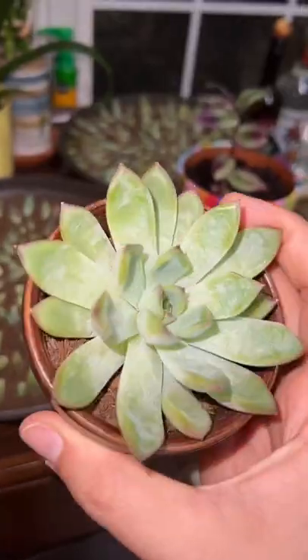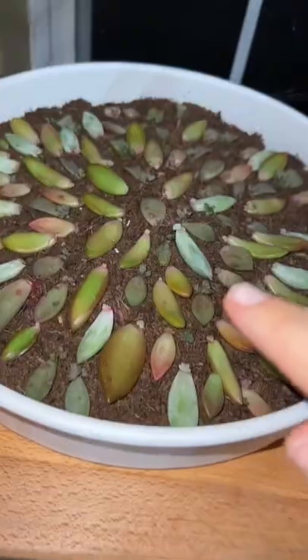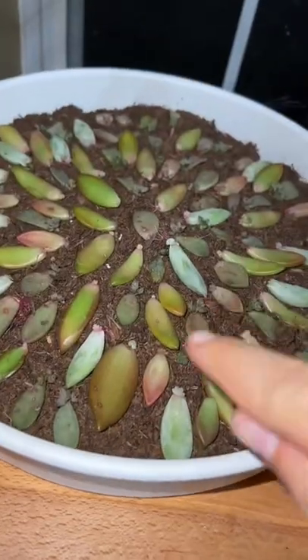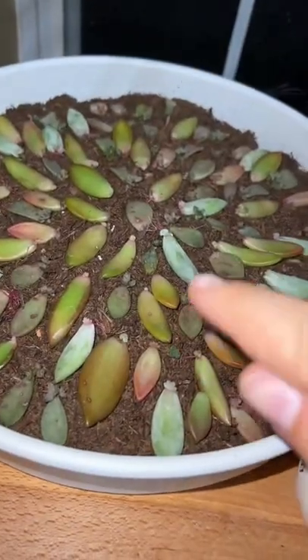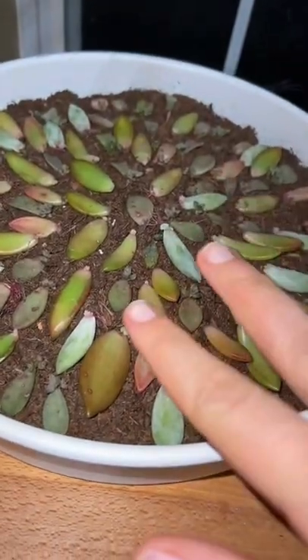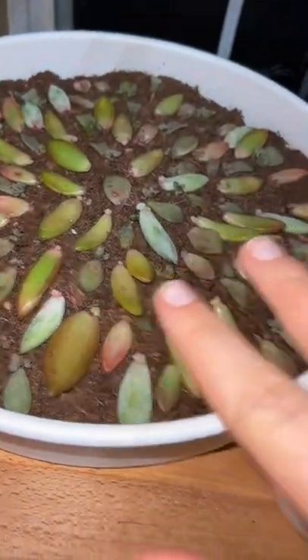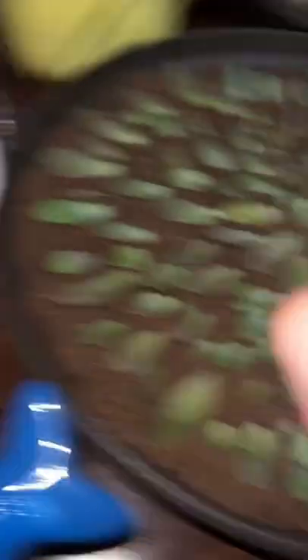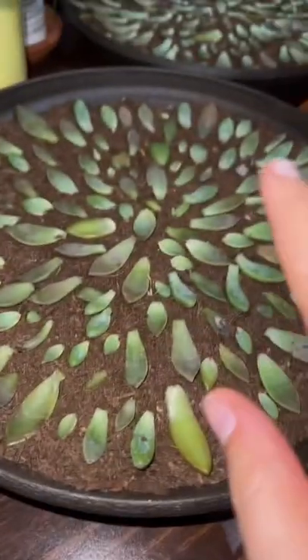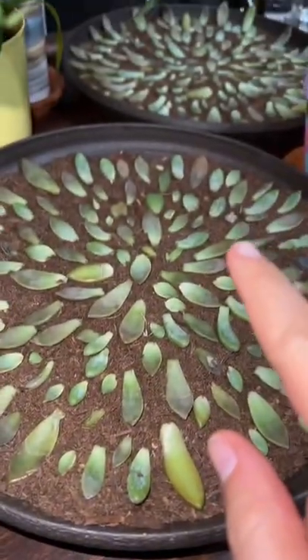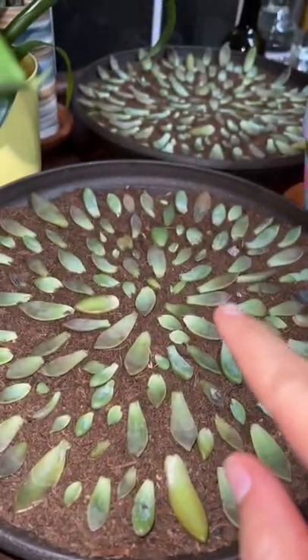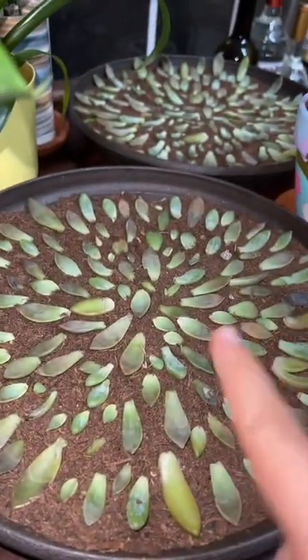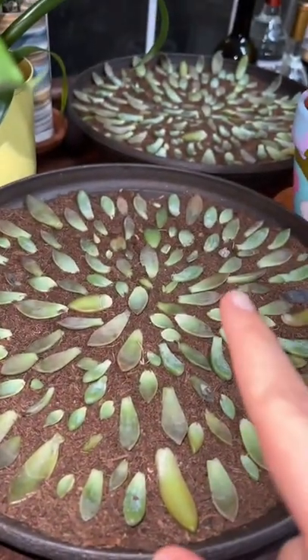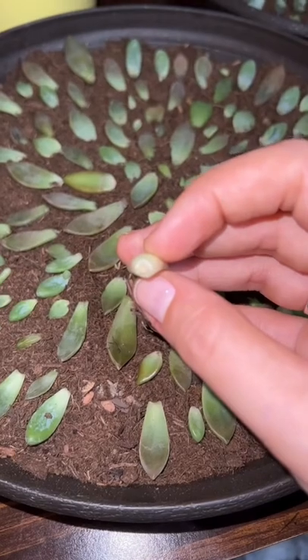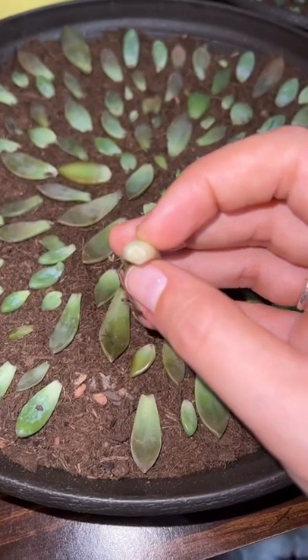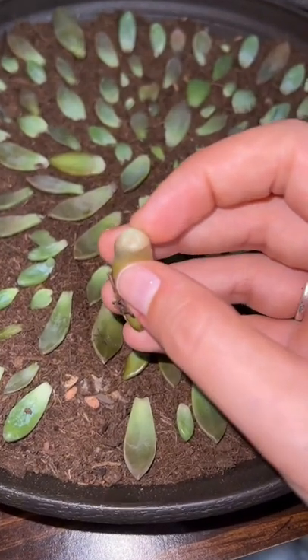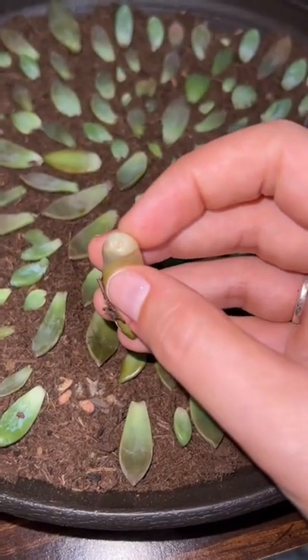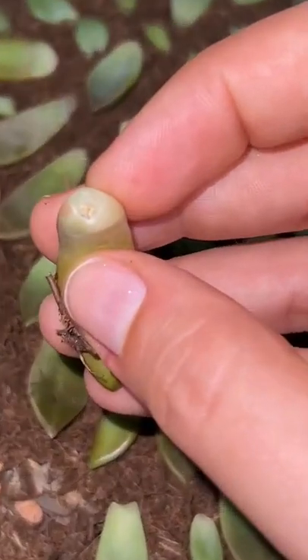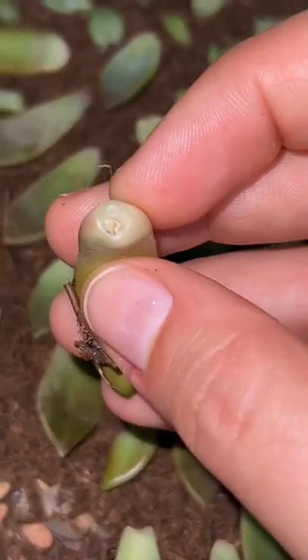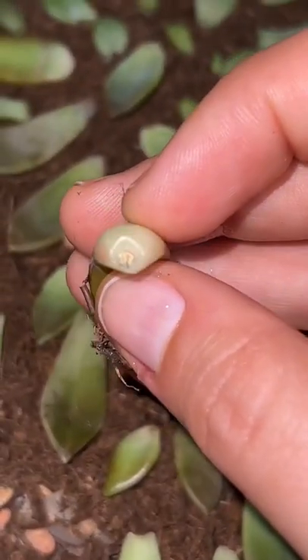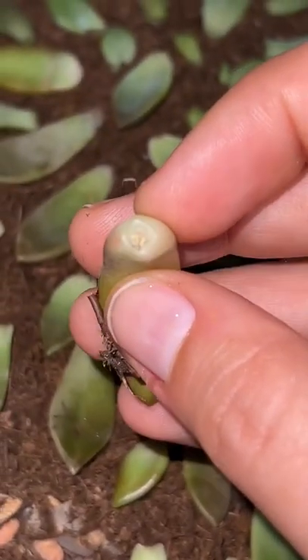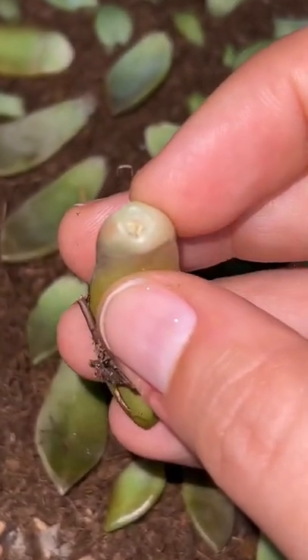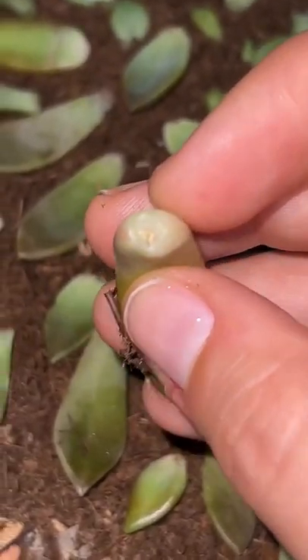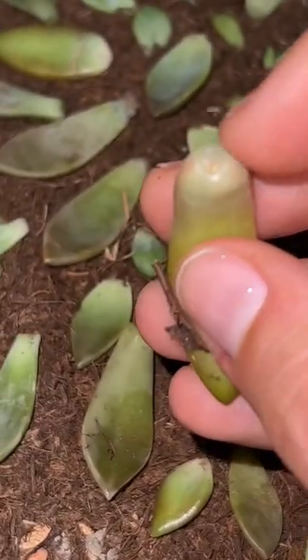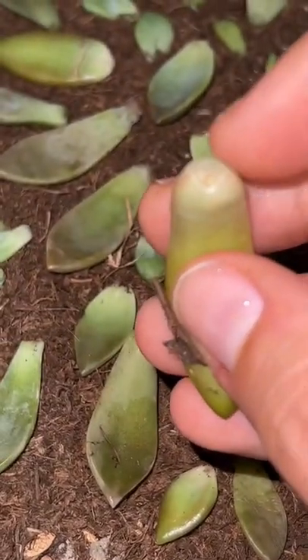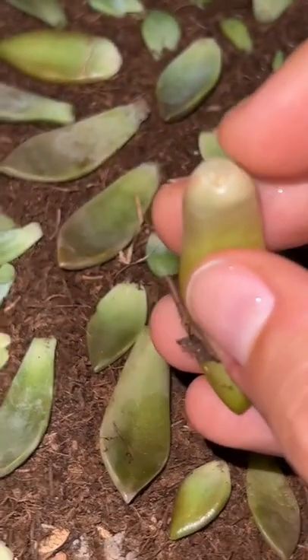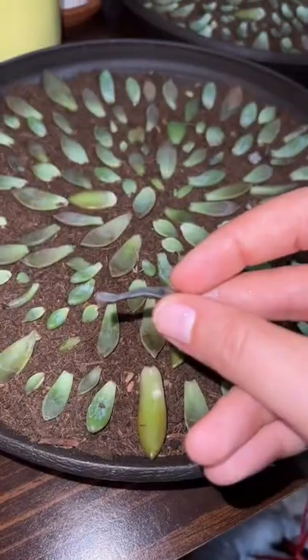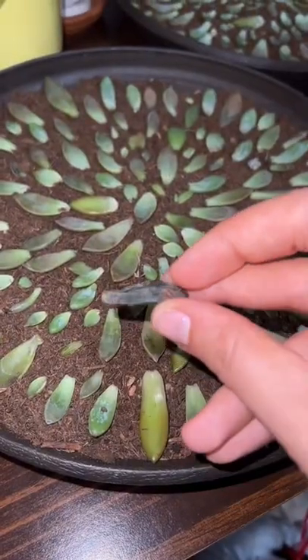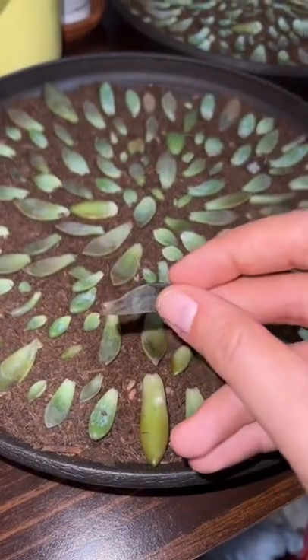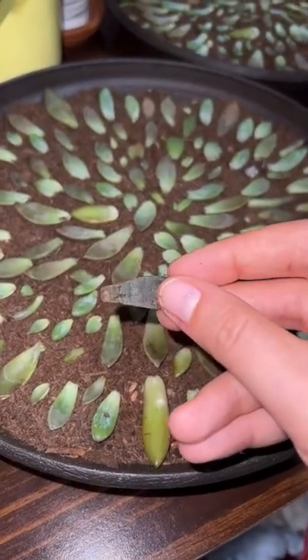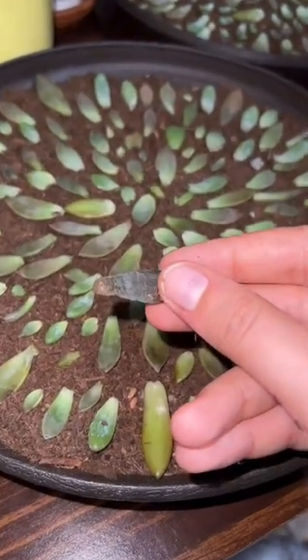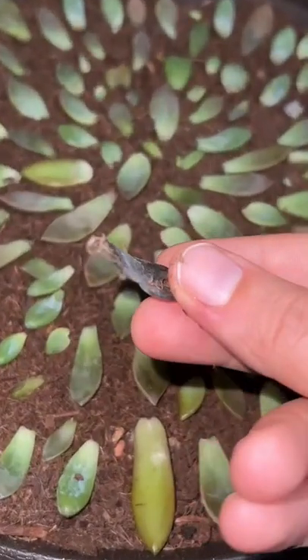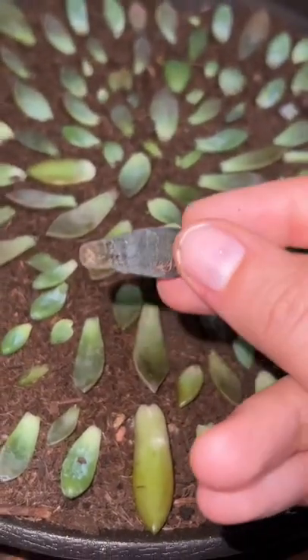I've been propagating this tree for about a month, and these two I just started two days ago. In propagating succulents, you're going to want to wait a couple days before watering them to make sure that the ends callus over. If they get too much moisture, they will end up looking like this, and then nothing will grow.